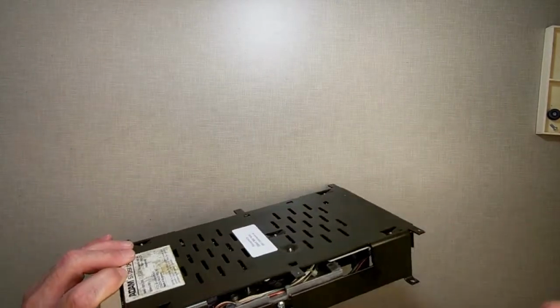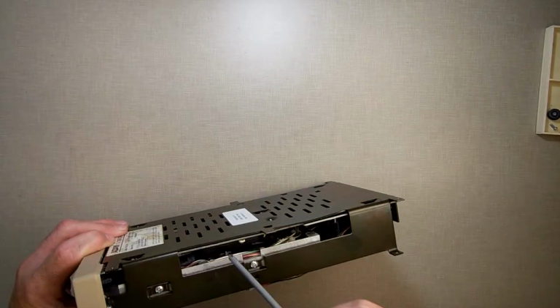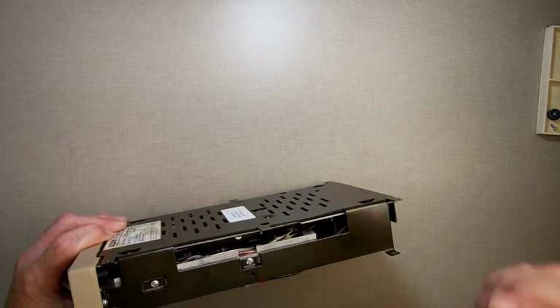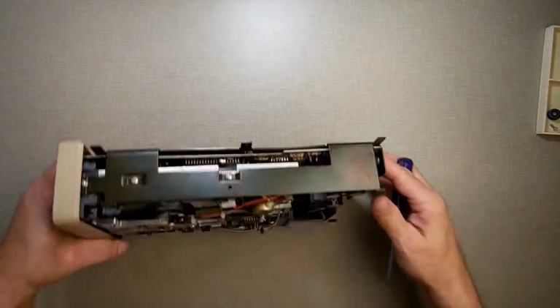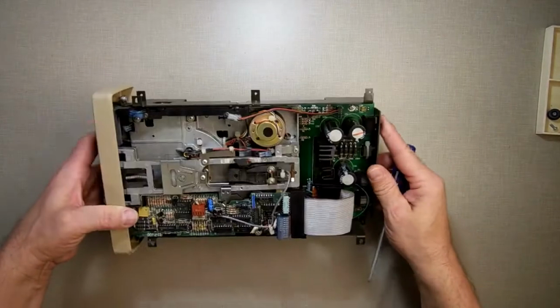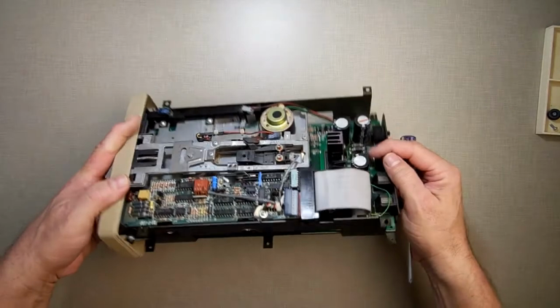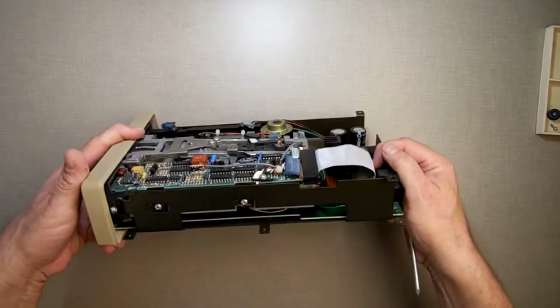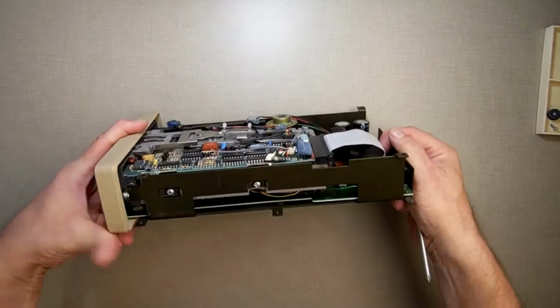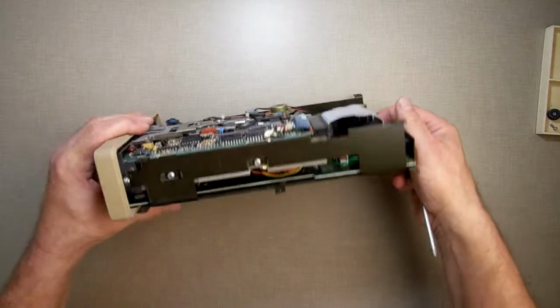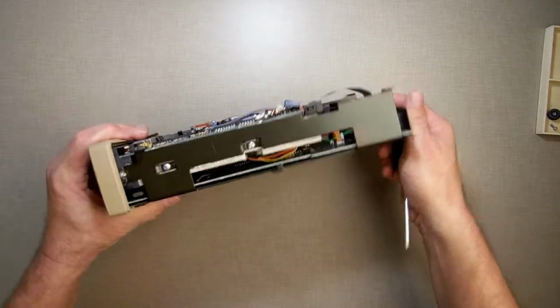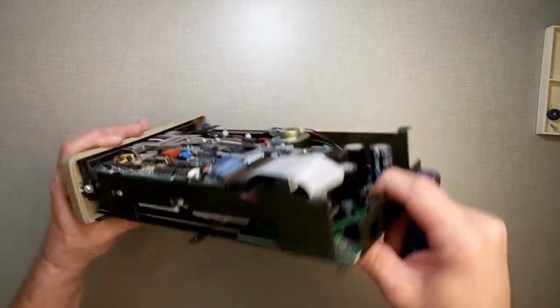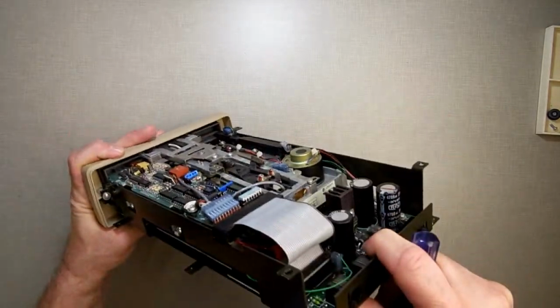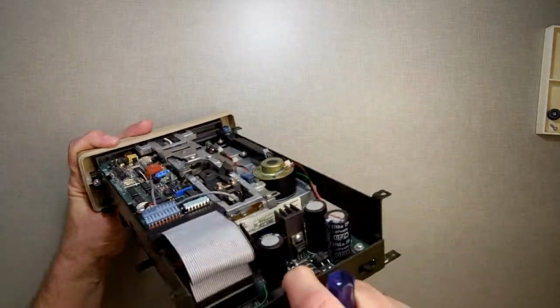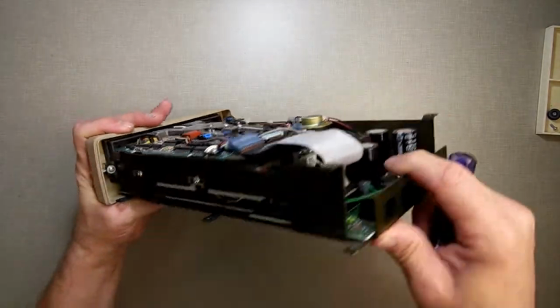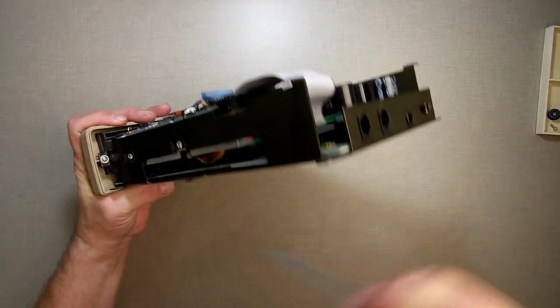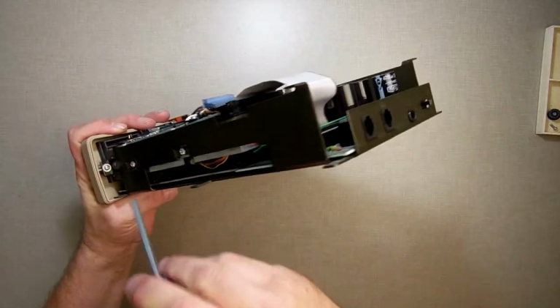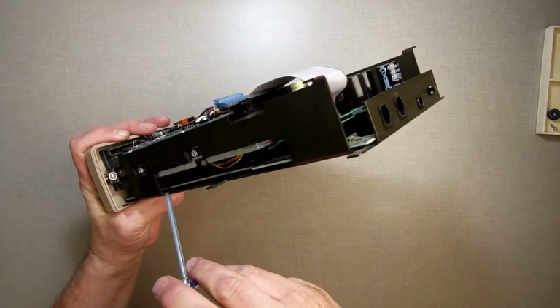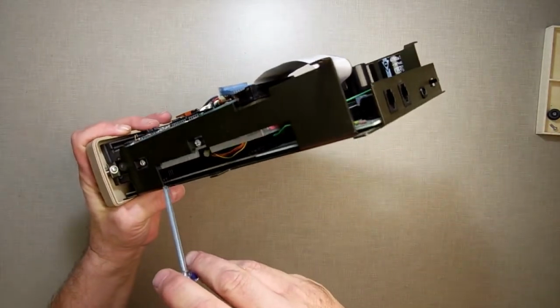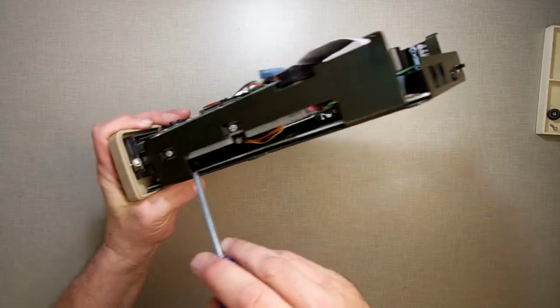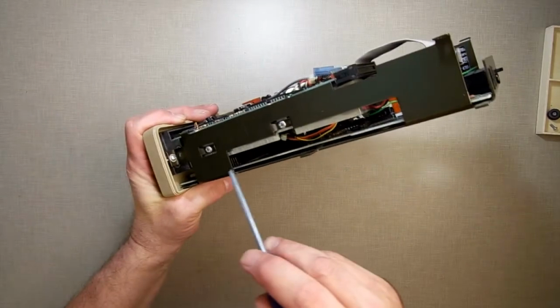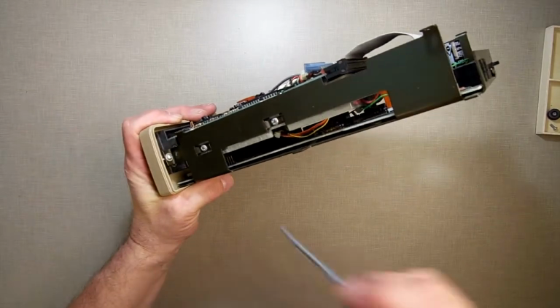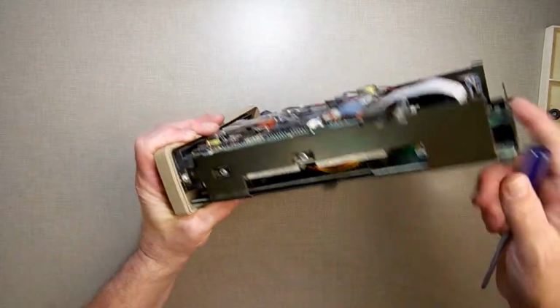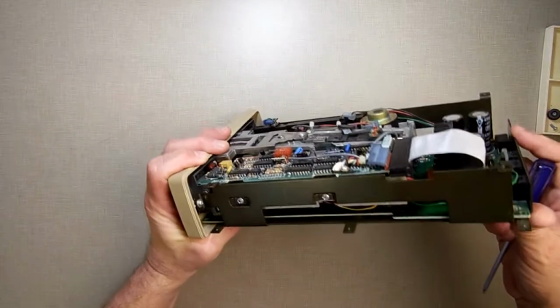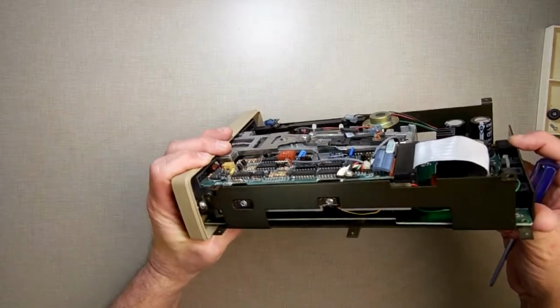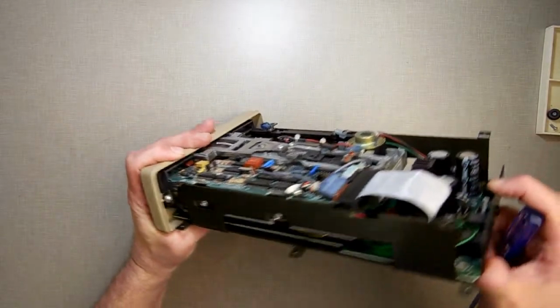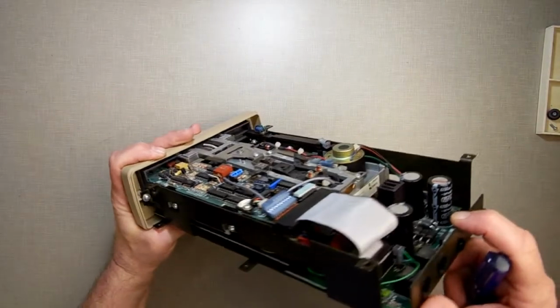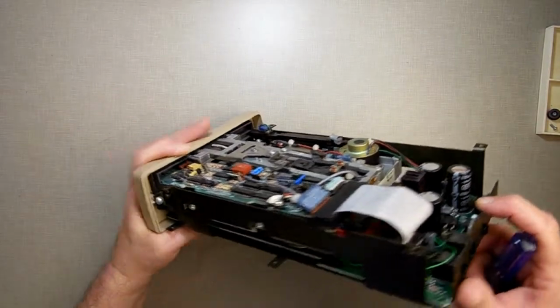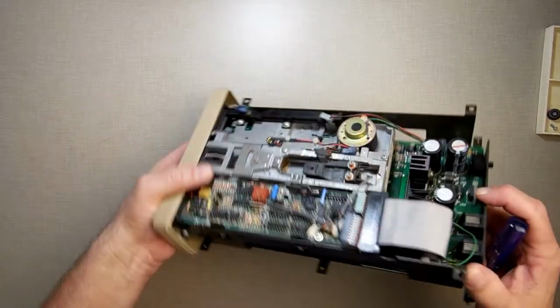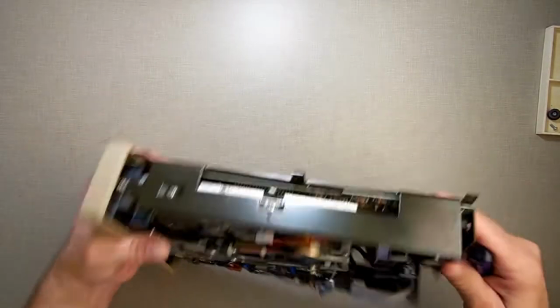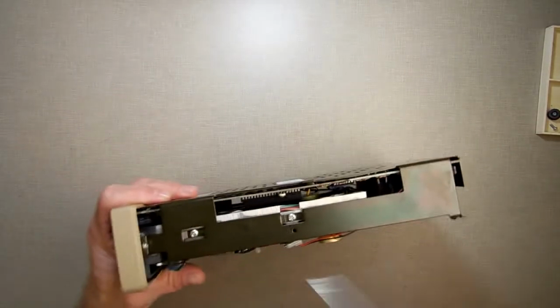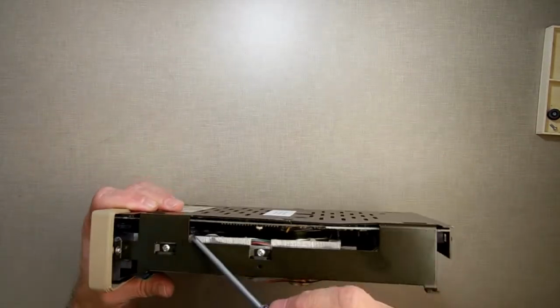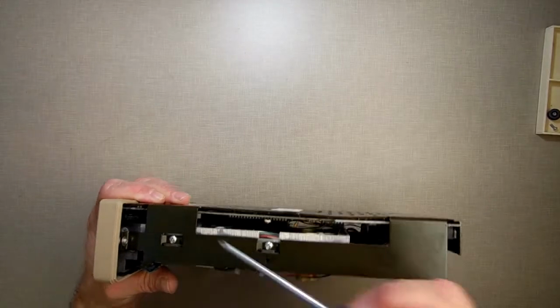Inside is the 6801 processor. Over on this side — the EEPROM is actually over here. My bad.